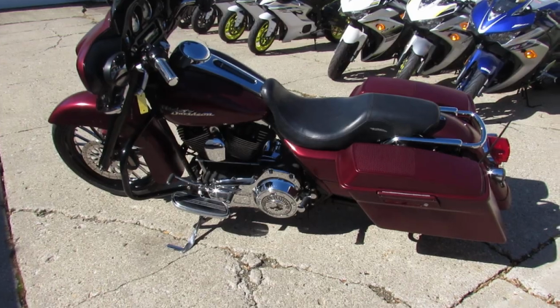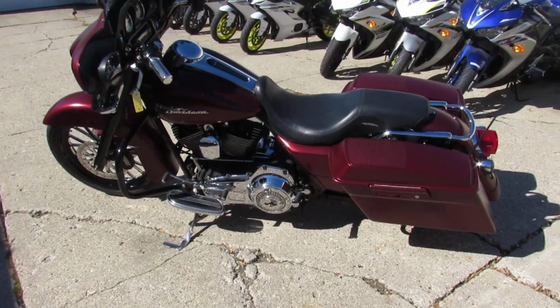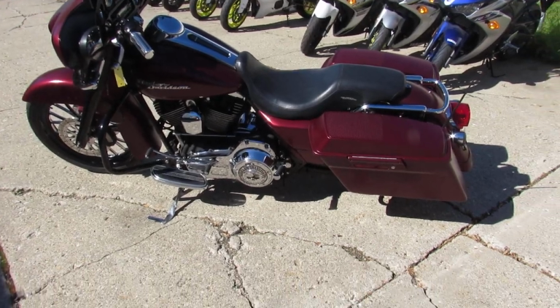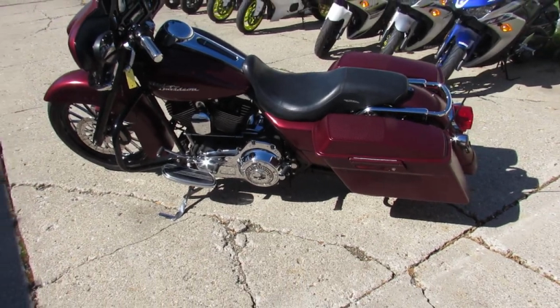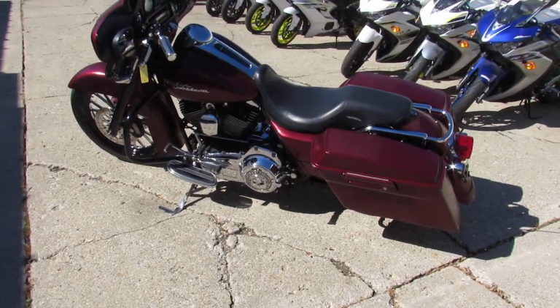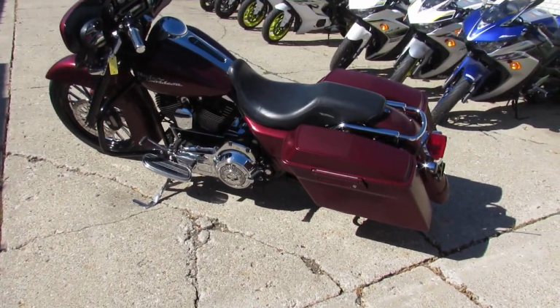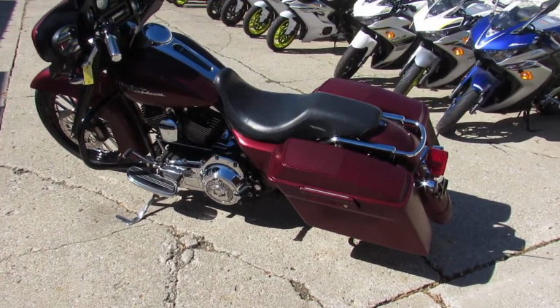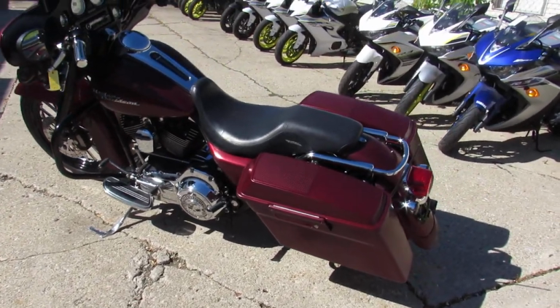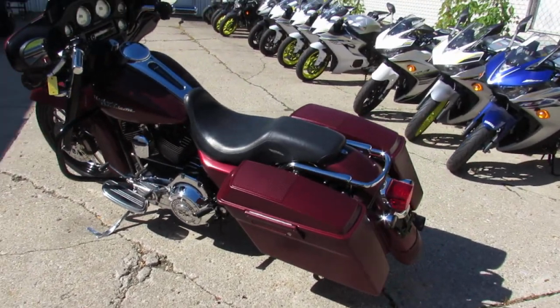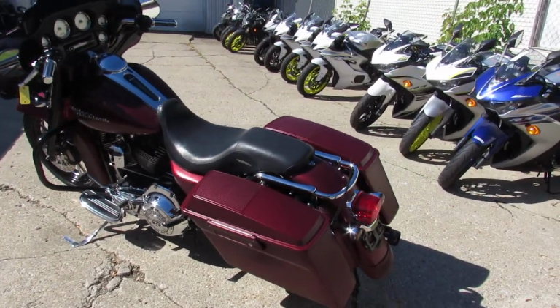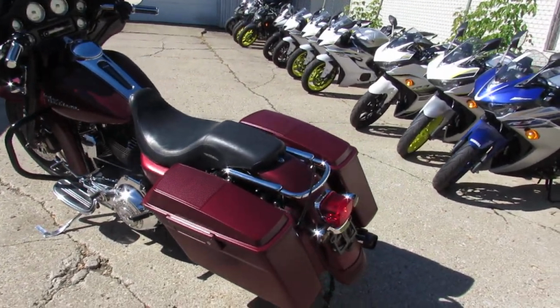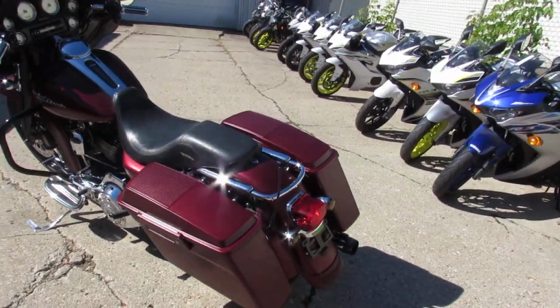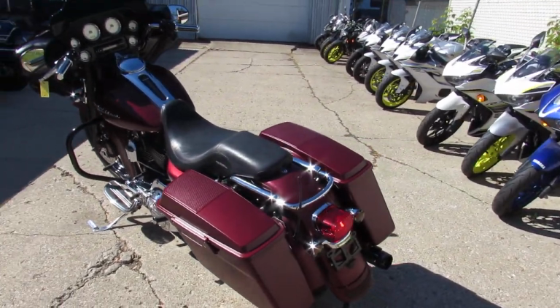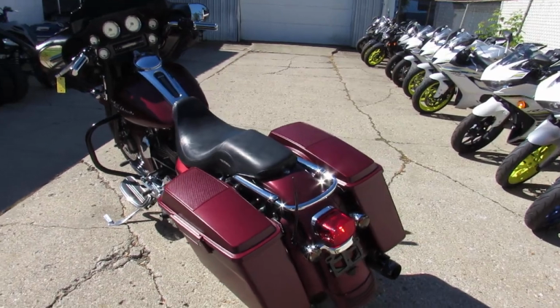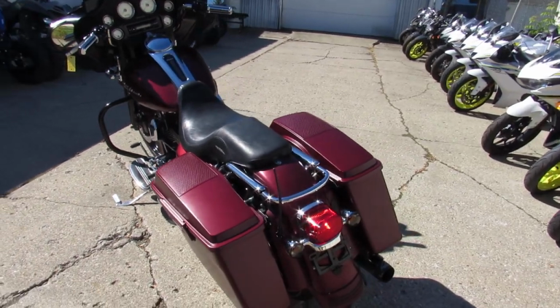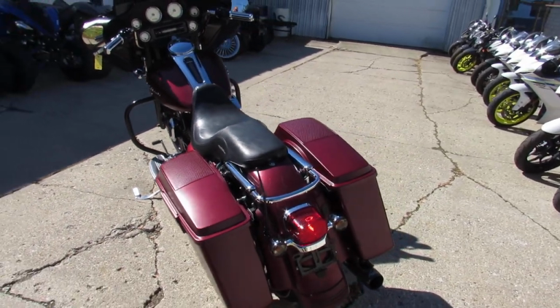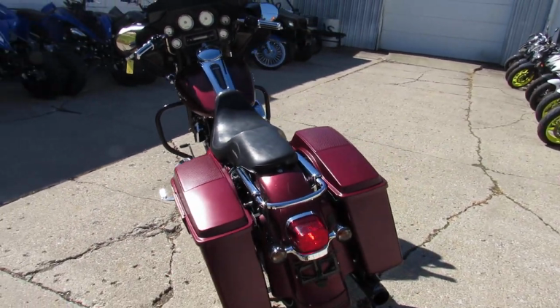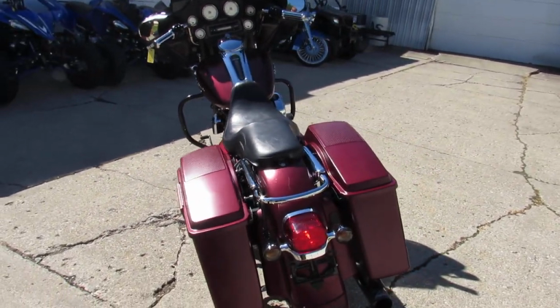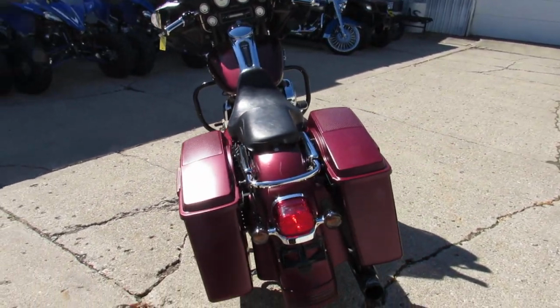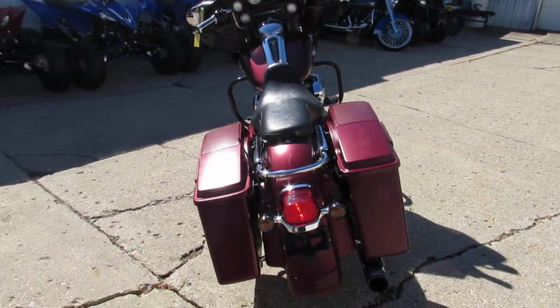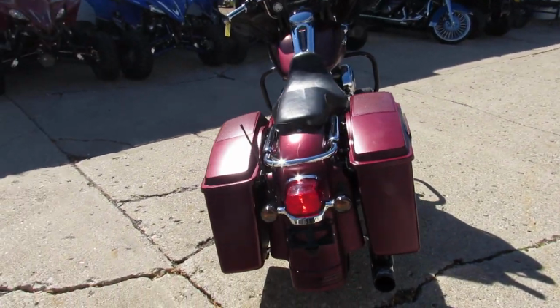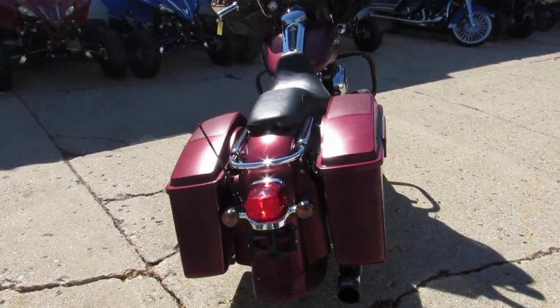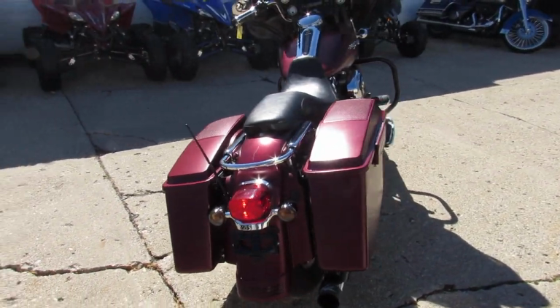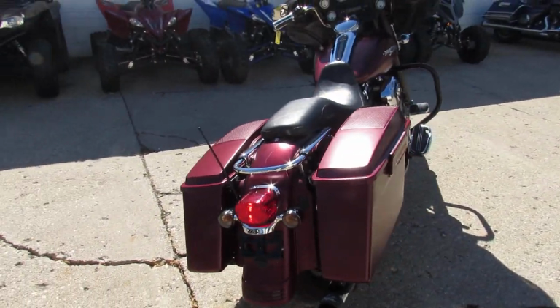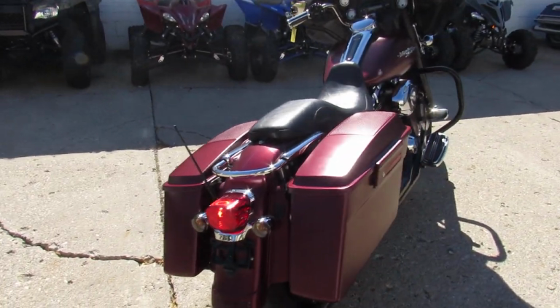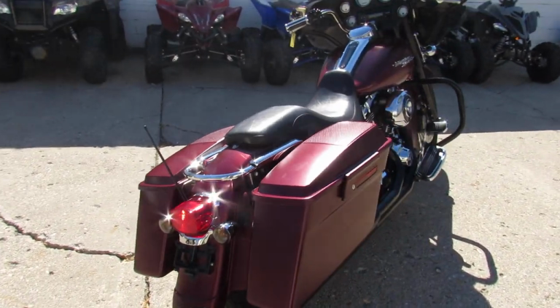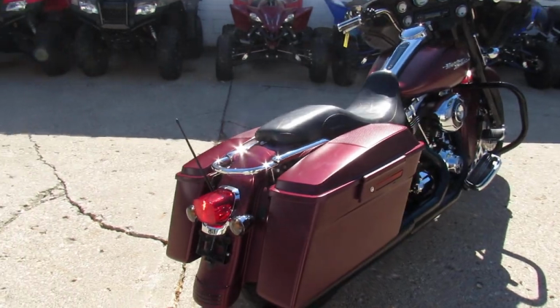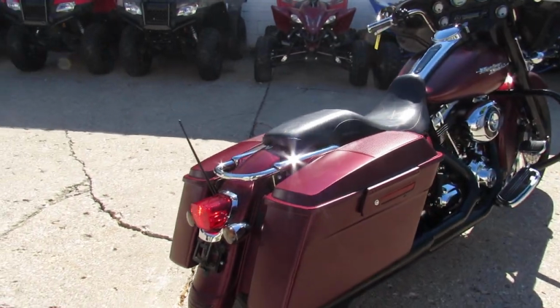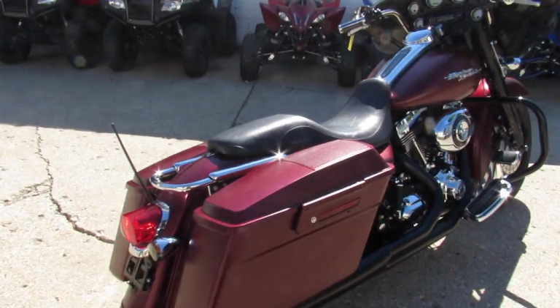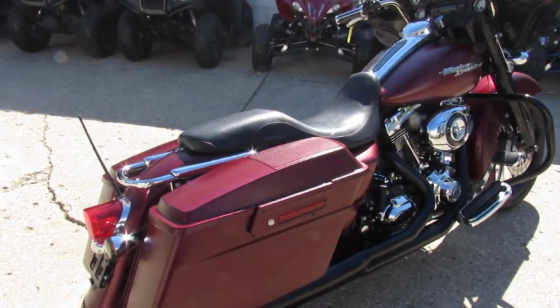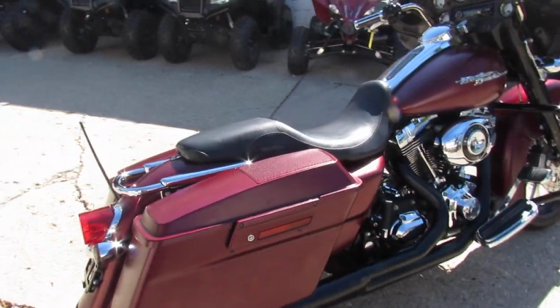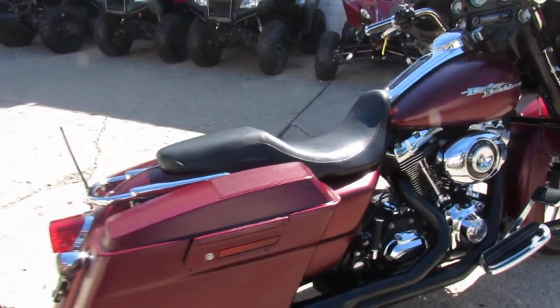Hey, we got a real nice Street Glide at Approval Power Sports here, we're doing some videos on it. It's a 2008 Harley-Davidson Street Glide, it's got the 21-inch front mag wheel, you guys got to check this thing out, it looks great.